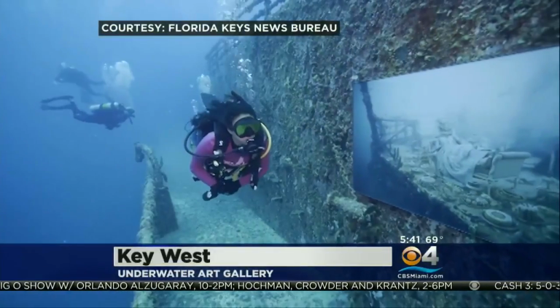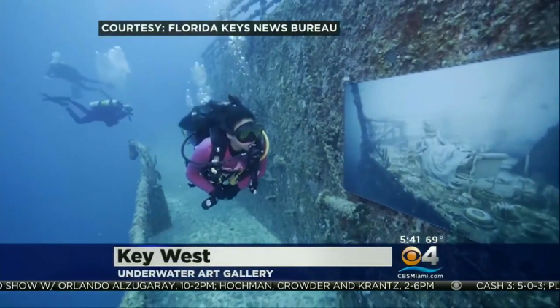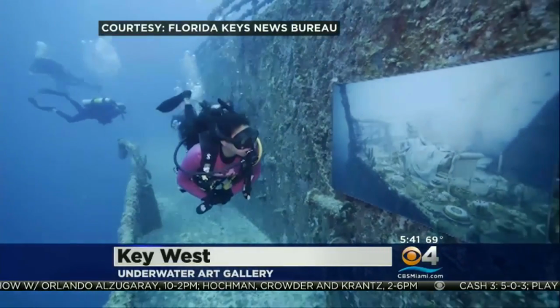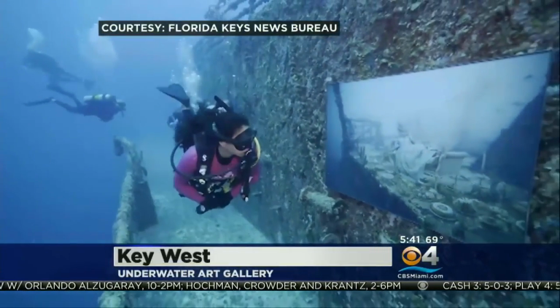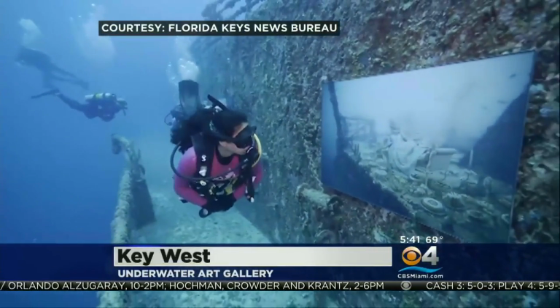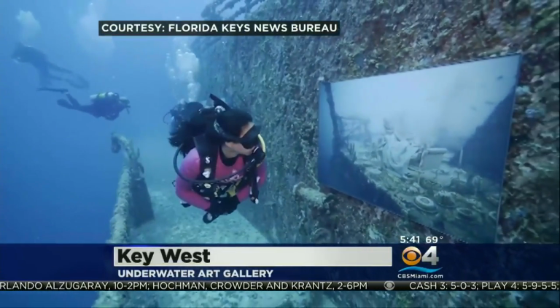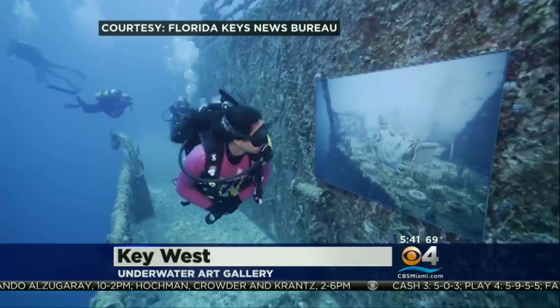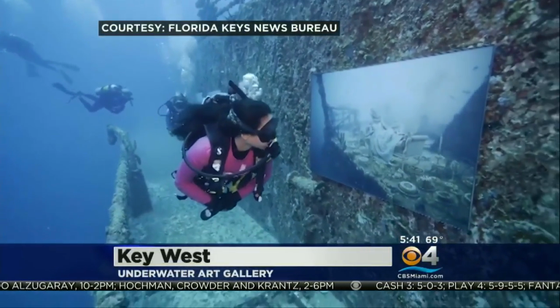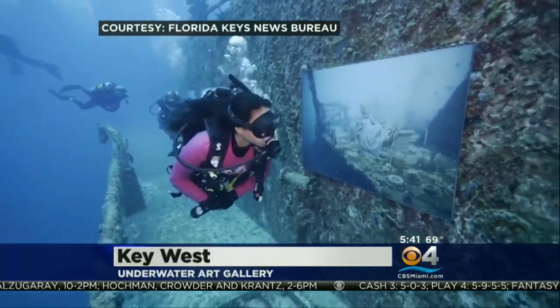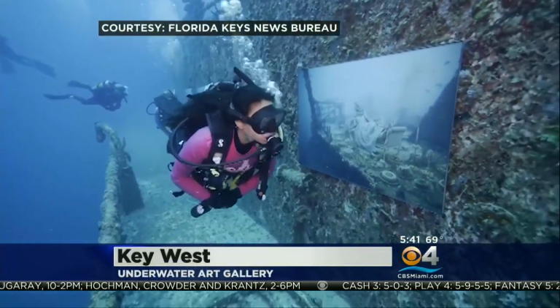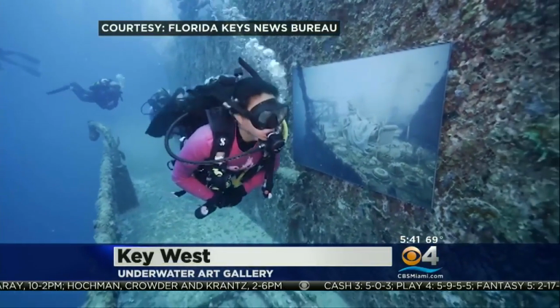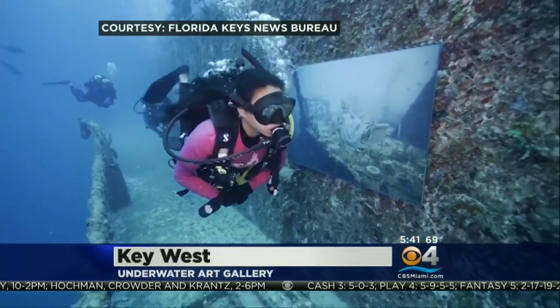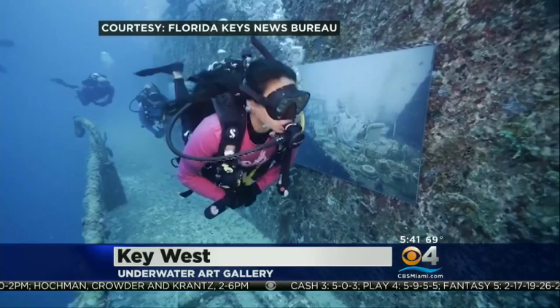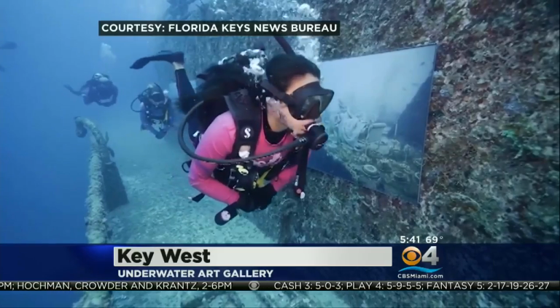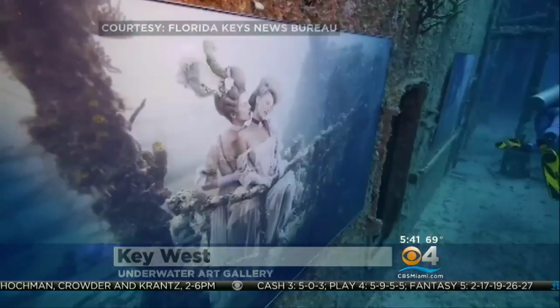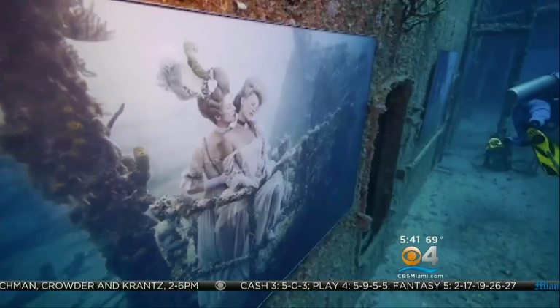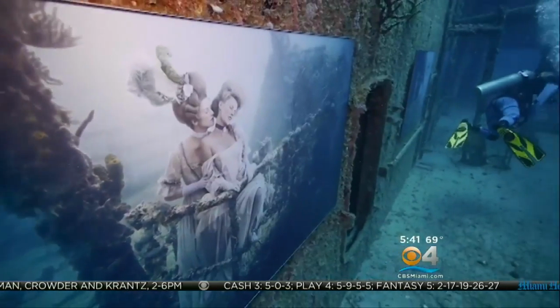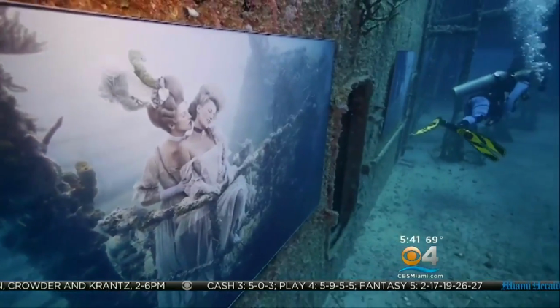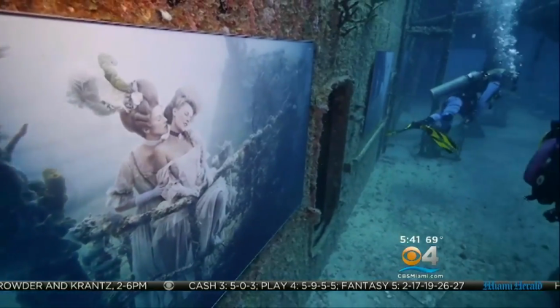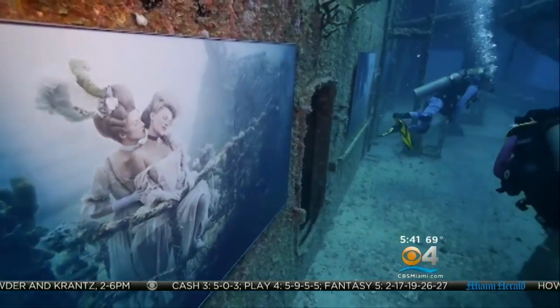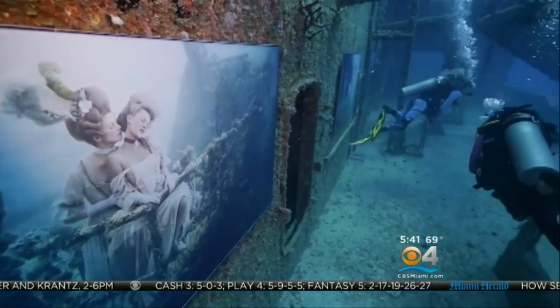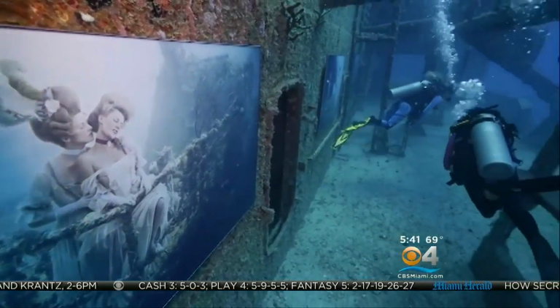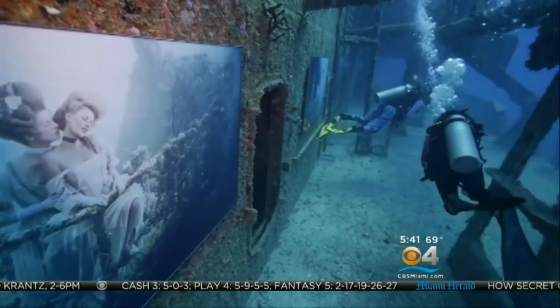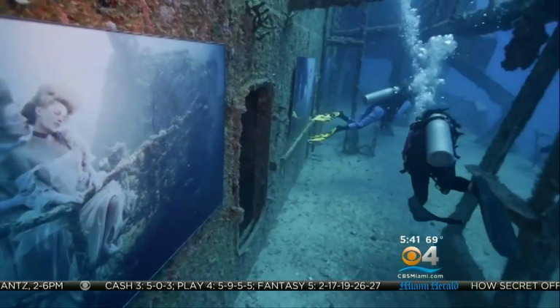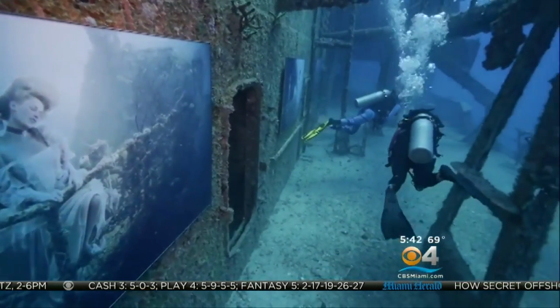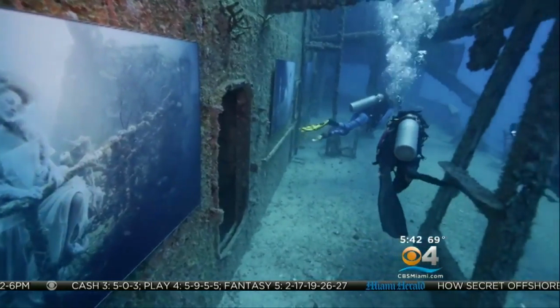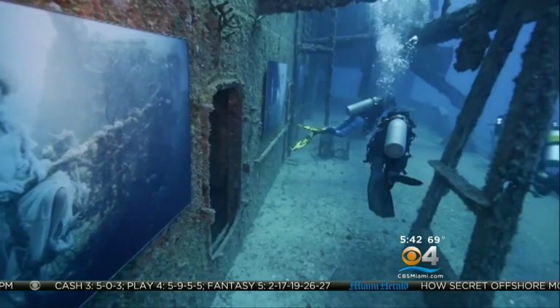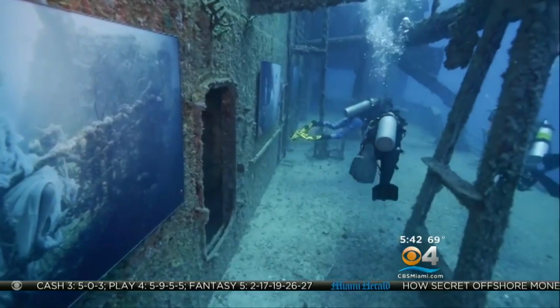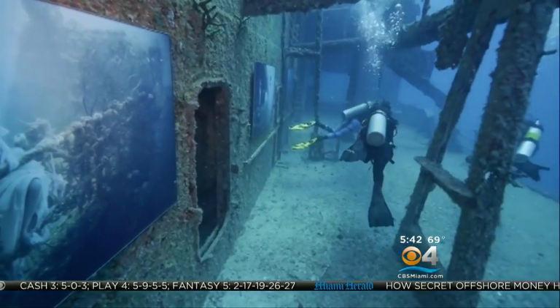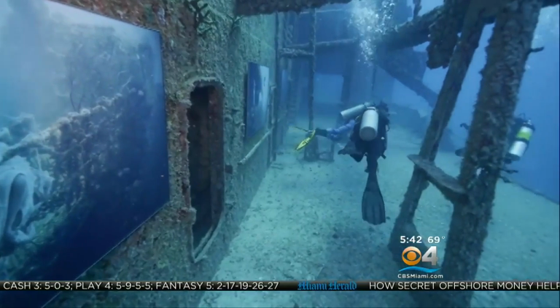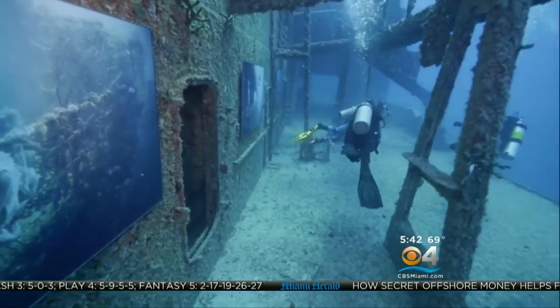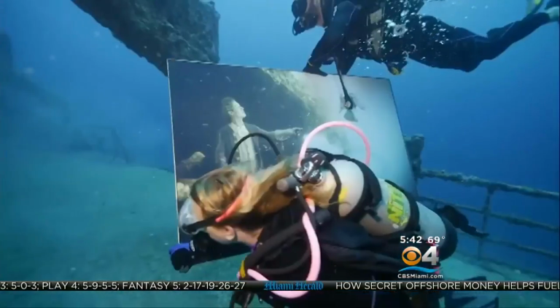An underwater art exhibit debuted on the world's second-largest artificial reef, lying in the Florida Keys National Marine Sanctuary. This is video courtesy of the Florida Keys News Bureau.